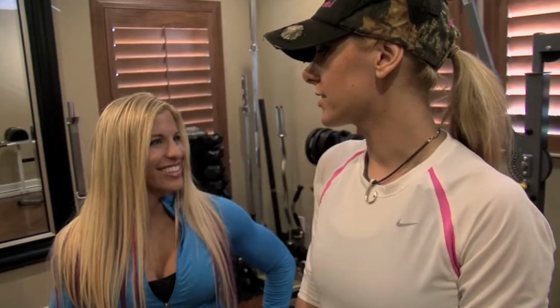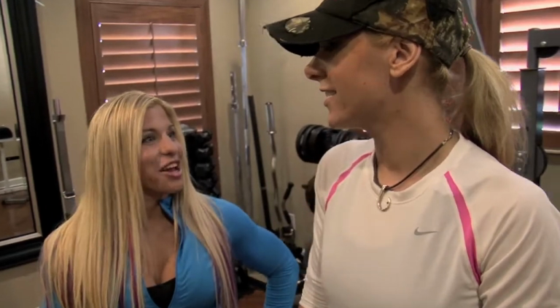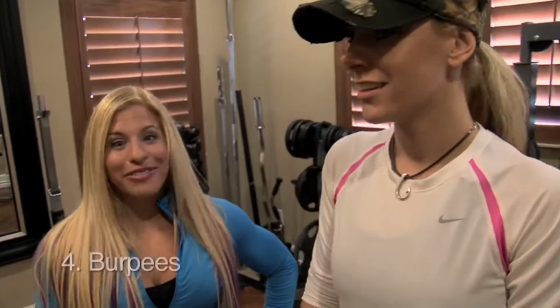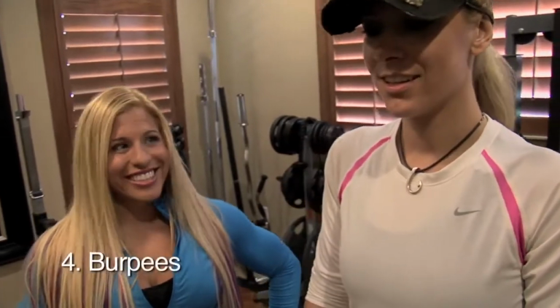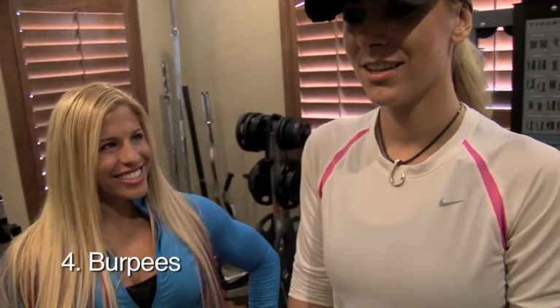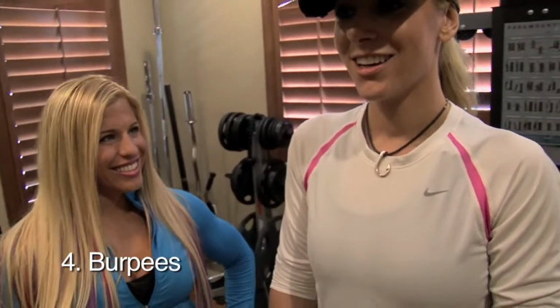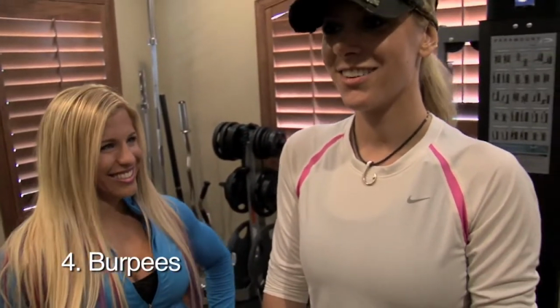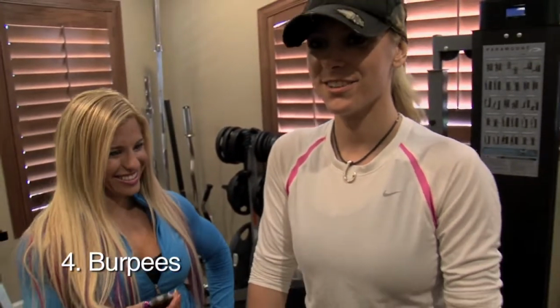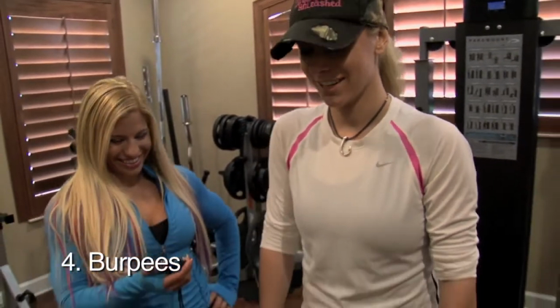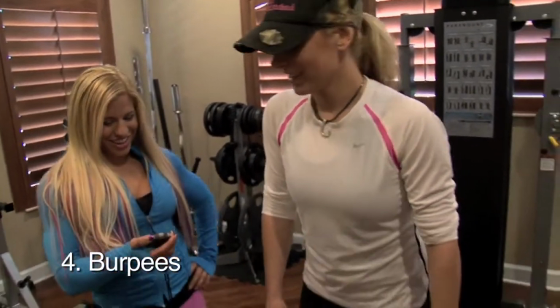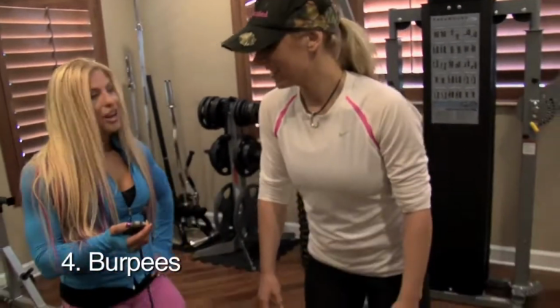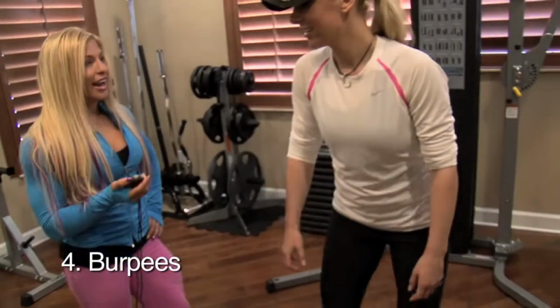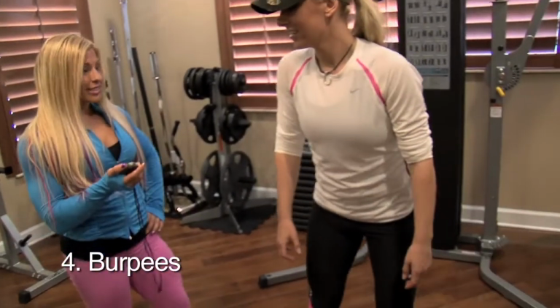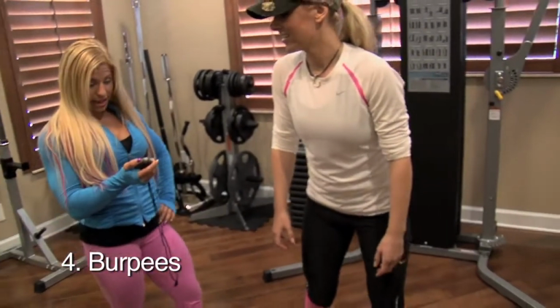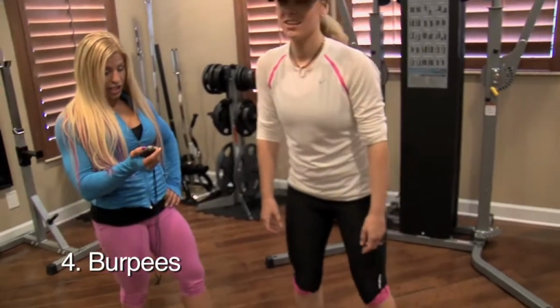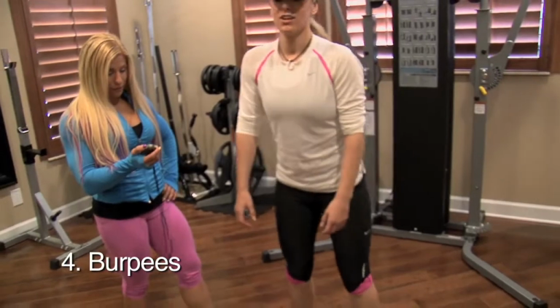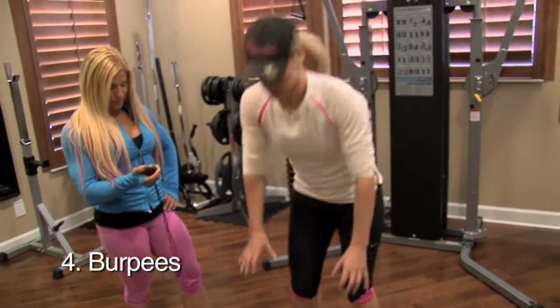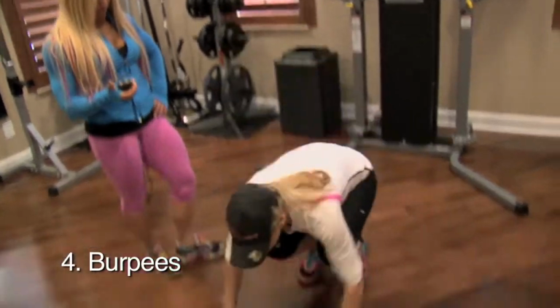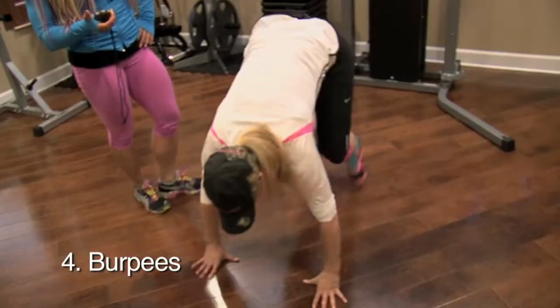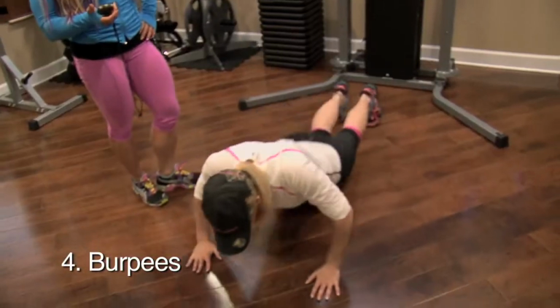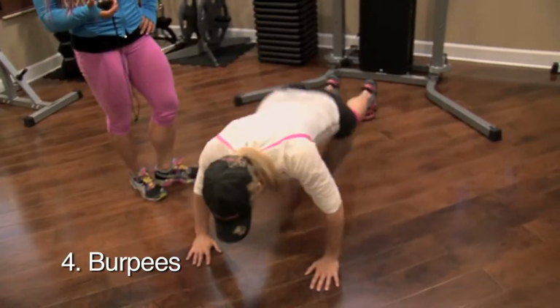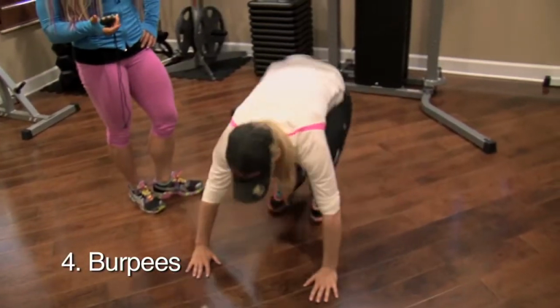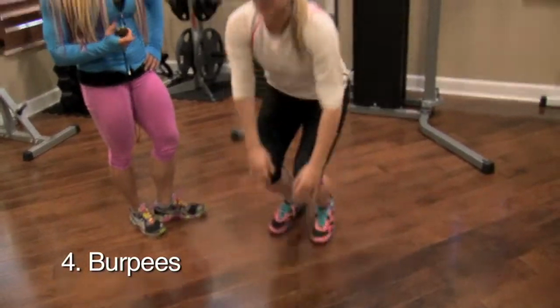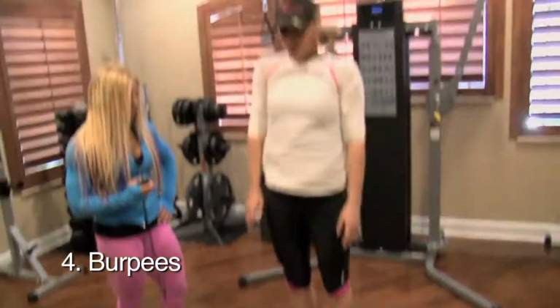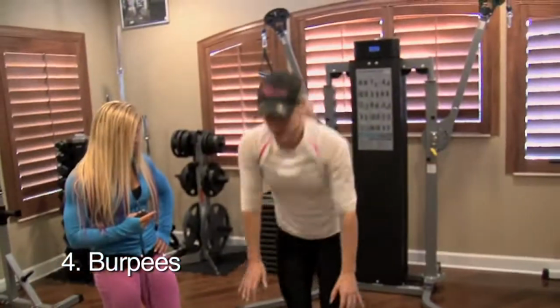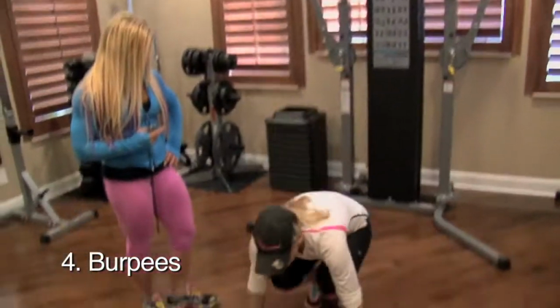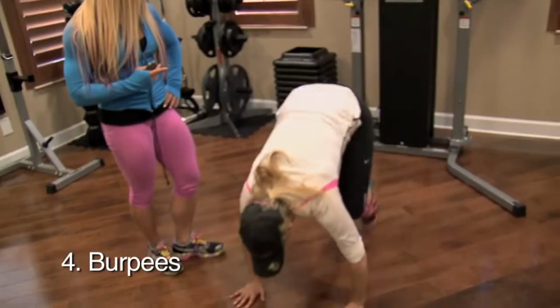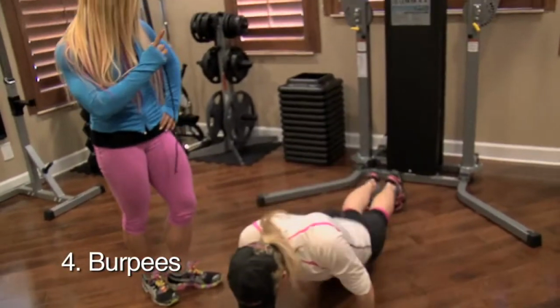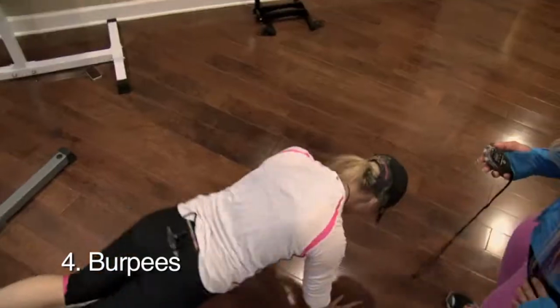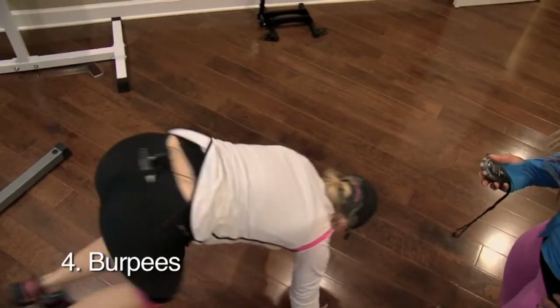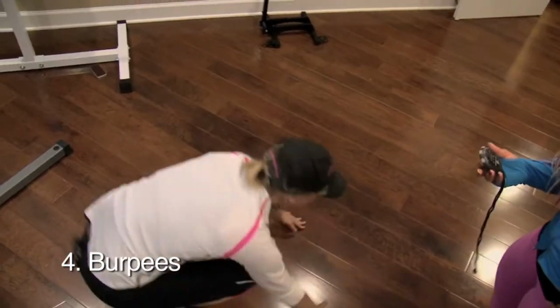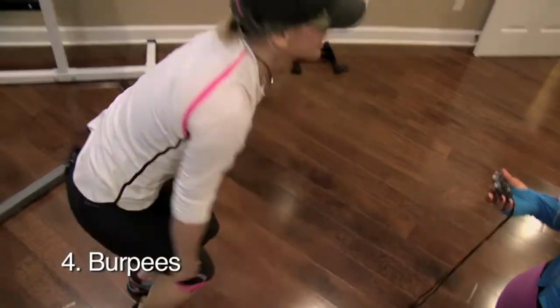What's next? Burpees. My favorite. 60 seconds. Go. Good. Down and up. Keep your heads up. Perfect. Up.